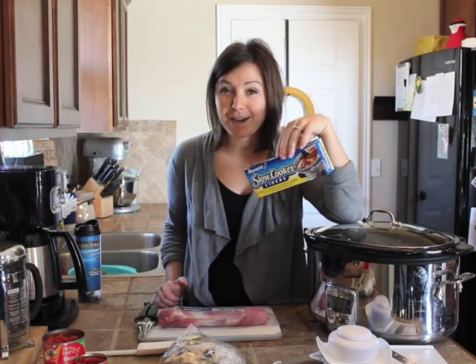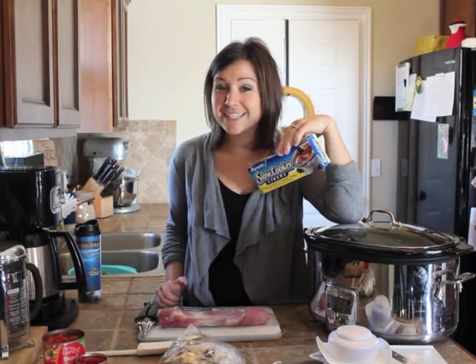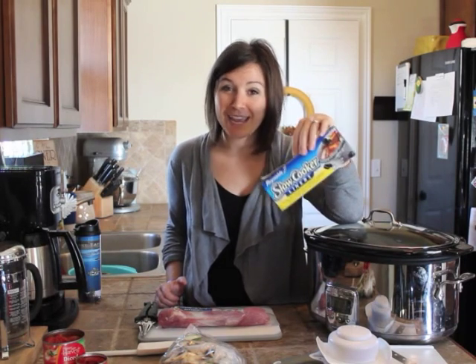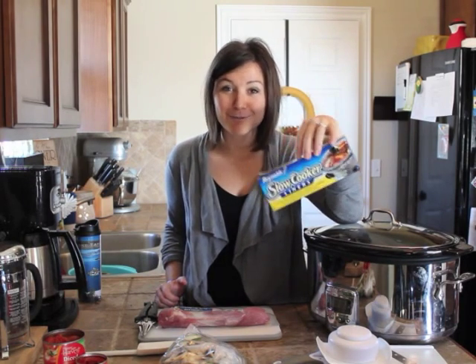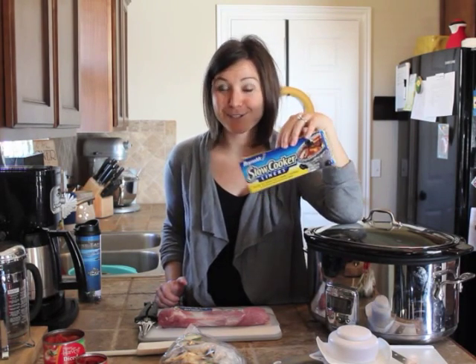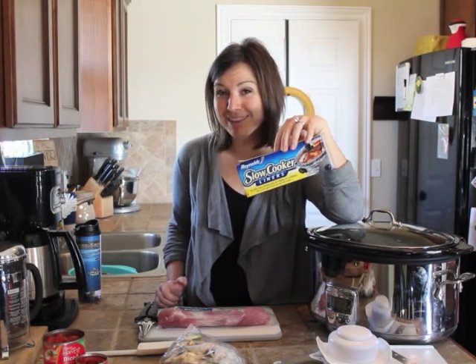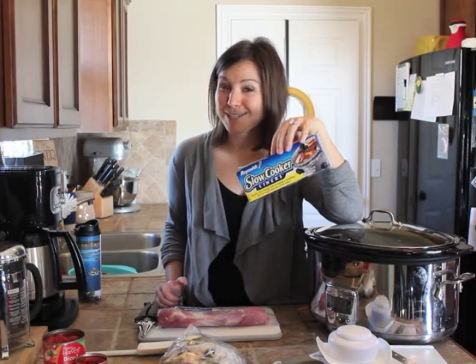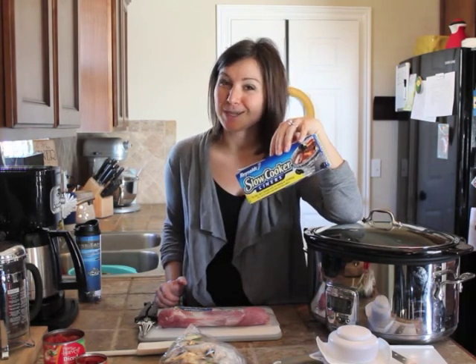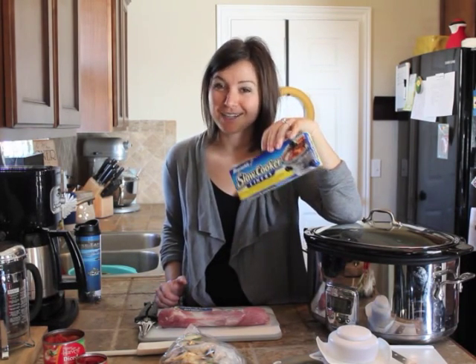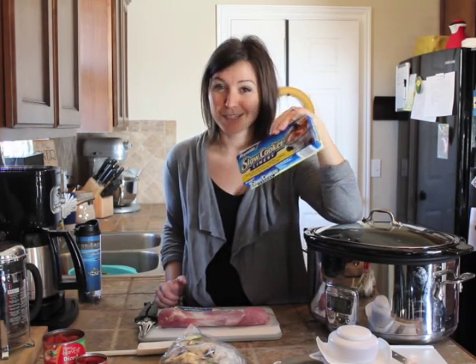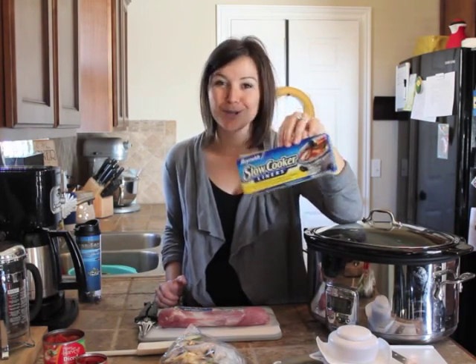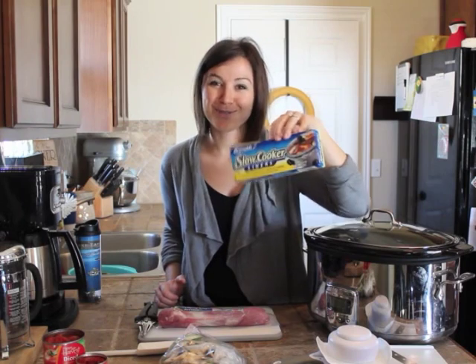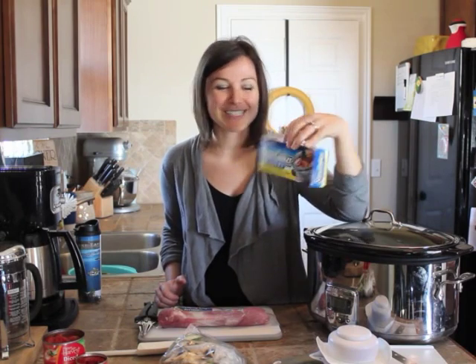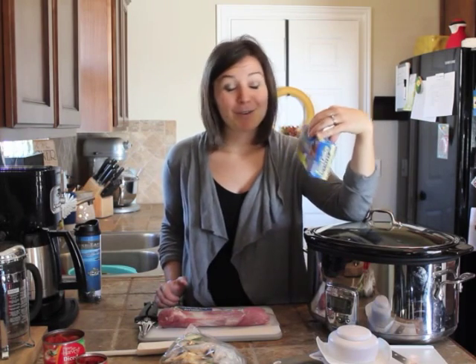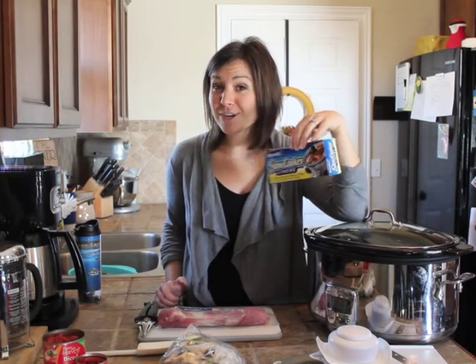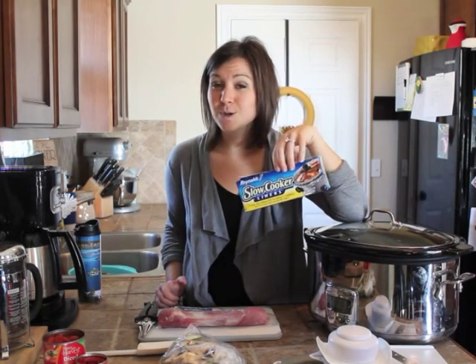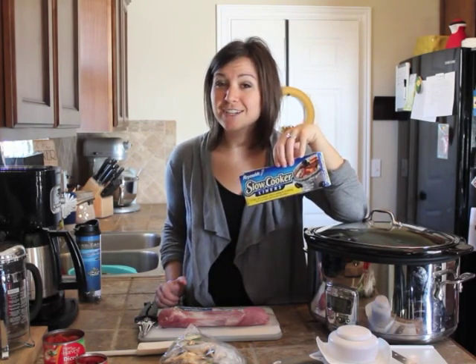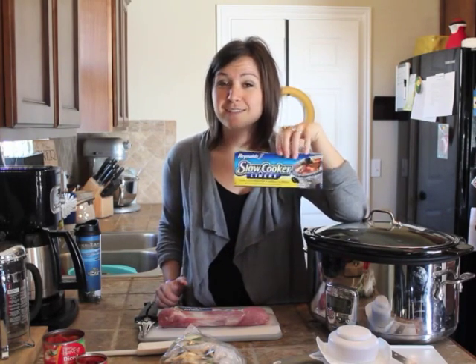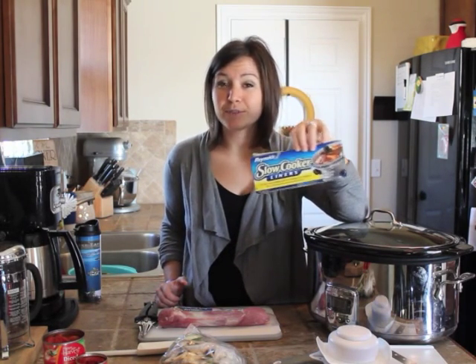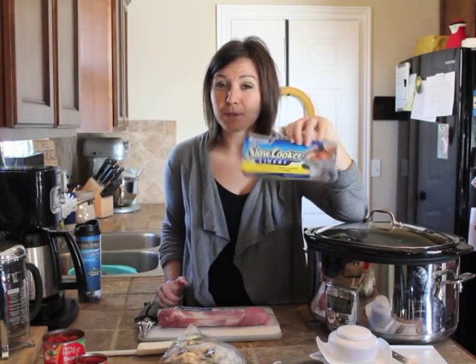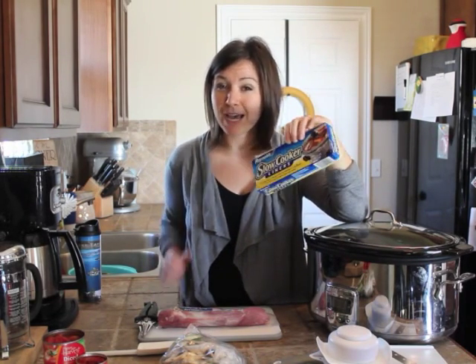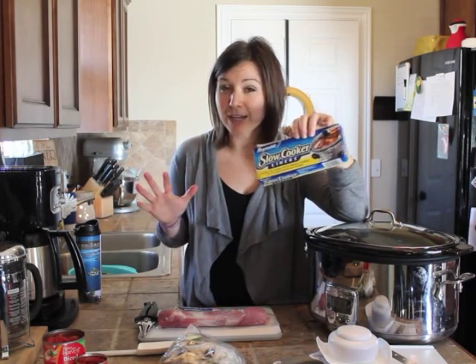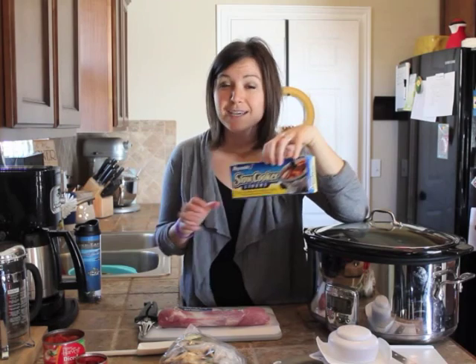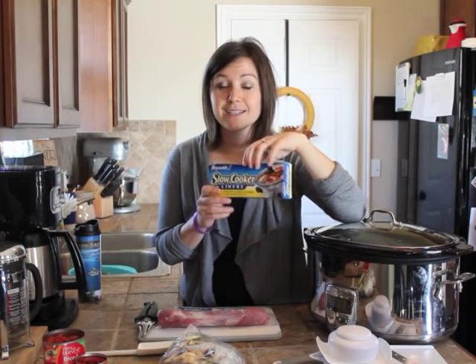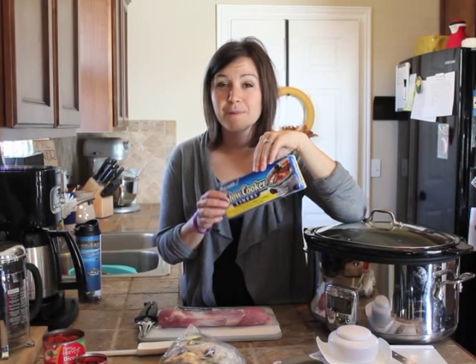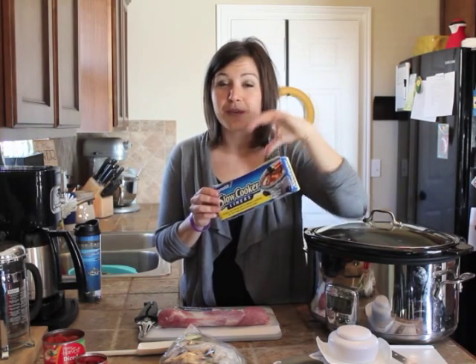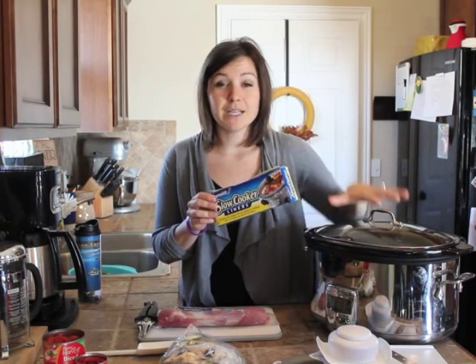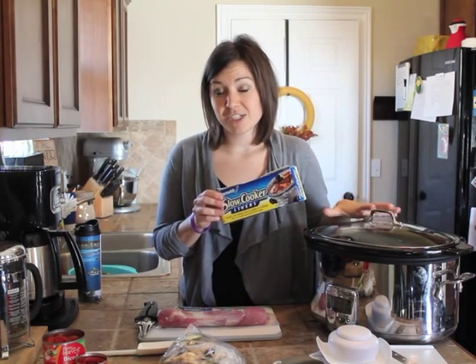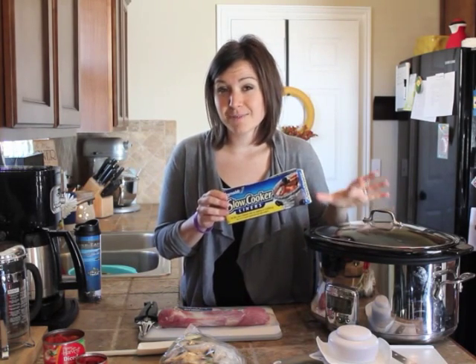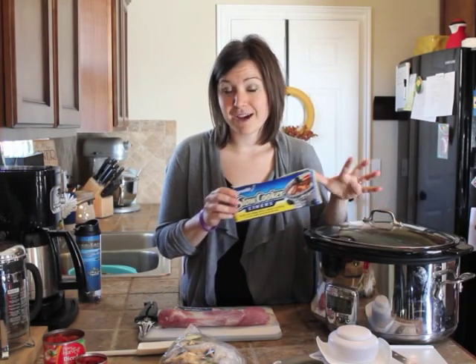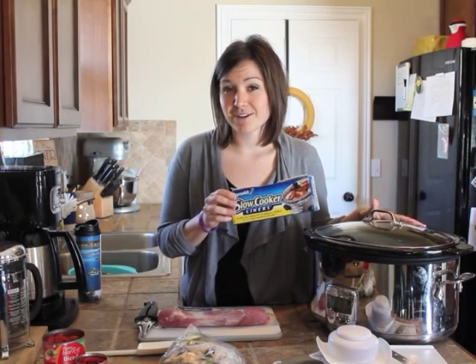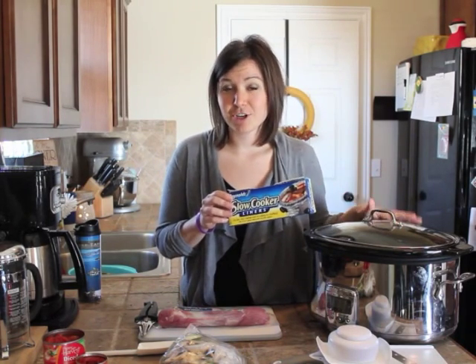Now I didn't get paid by Reynolds to talk about this, I just really like their products — so kudos to you Reynolds. If you haven't tried the slow cooker liners, this is available in the Ziploc bag aisle, and it's a great way to make cleaning much easier because you have the liner on your cooker.